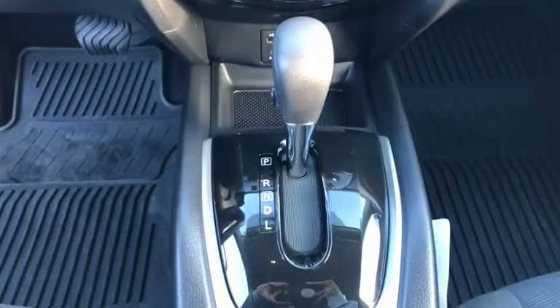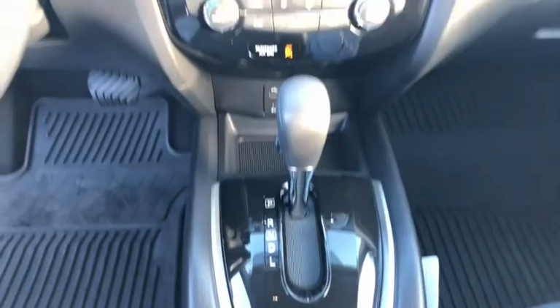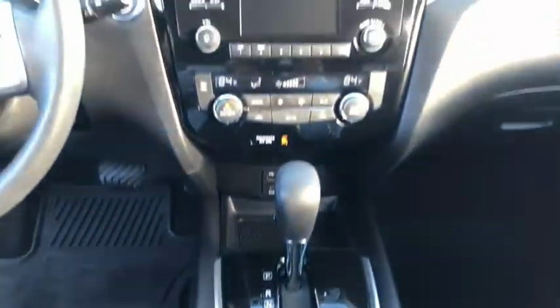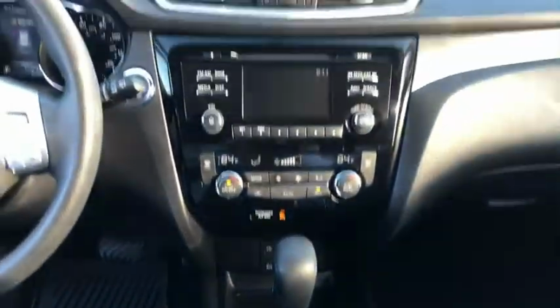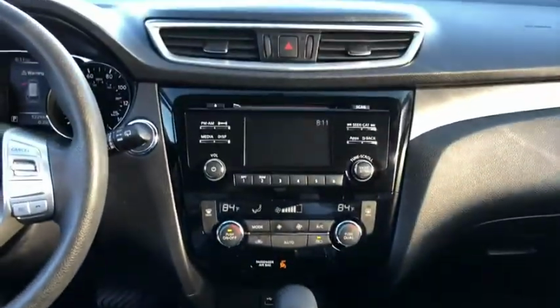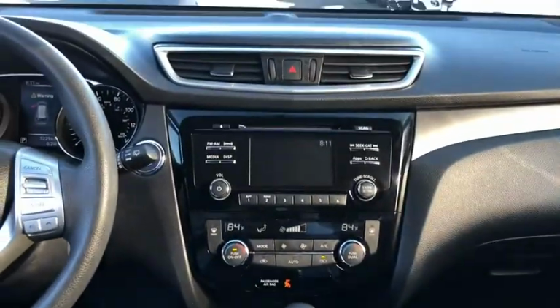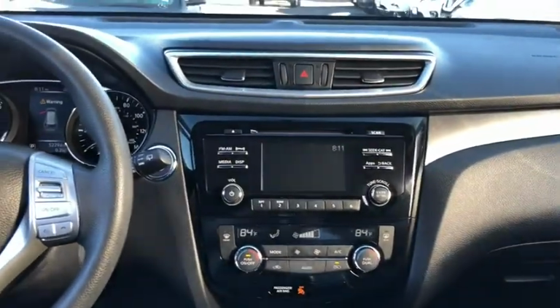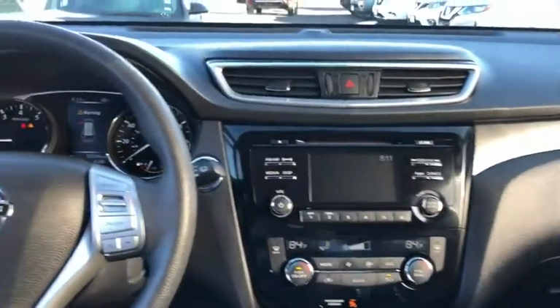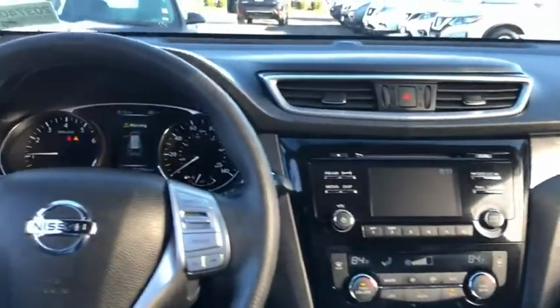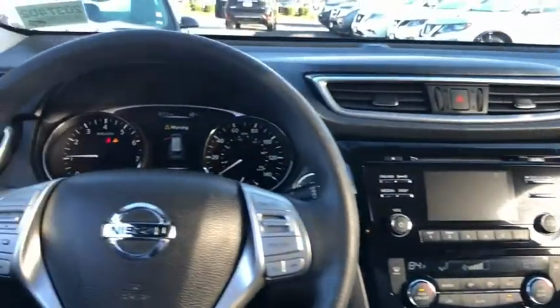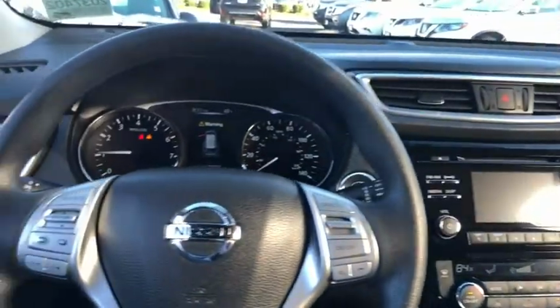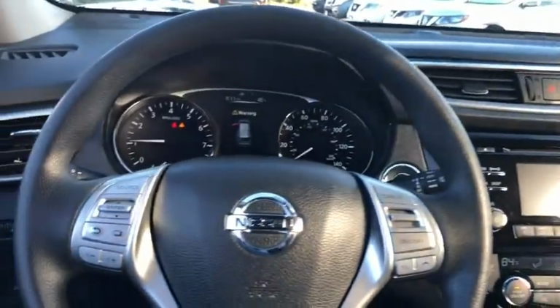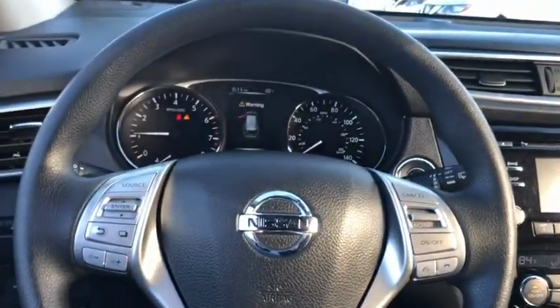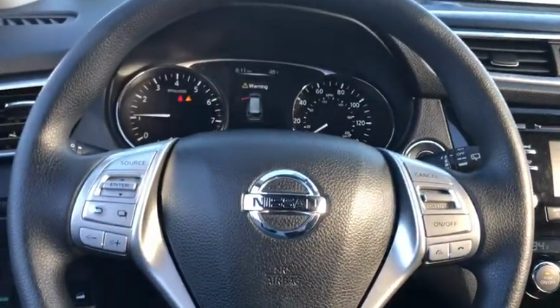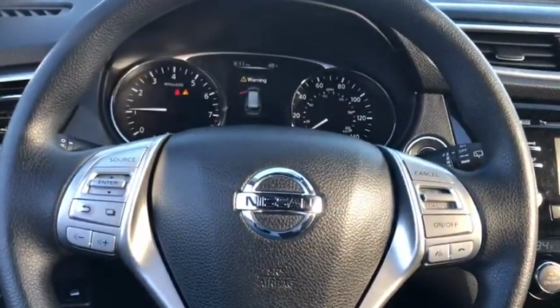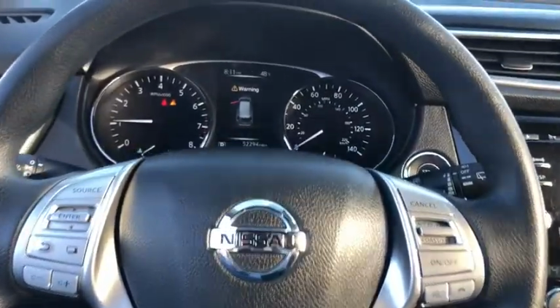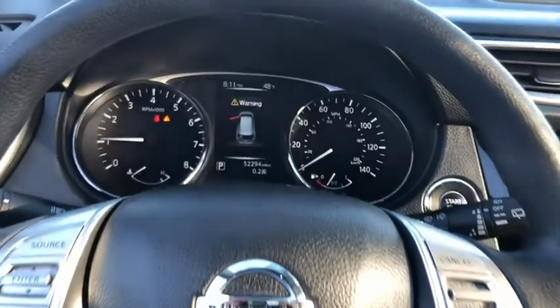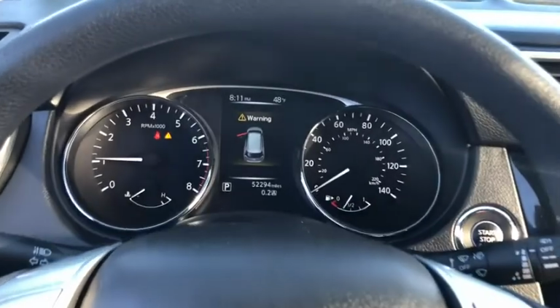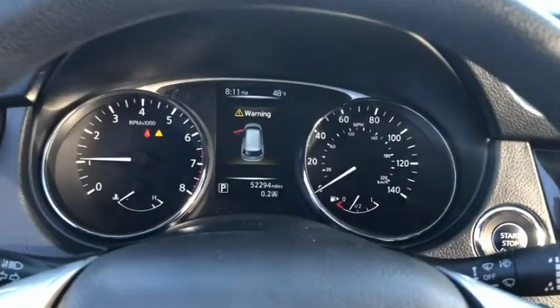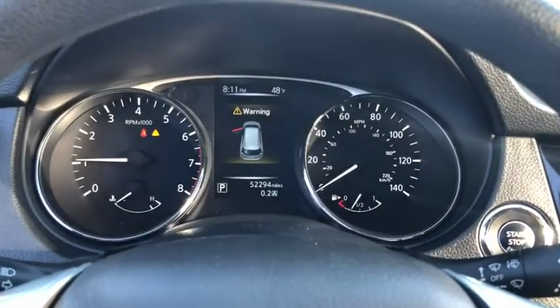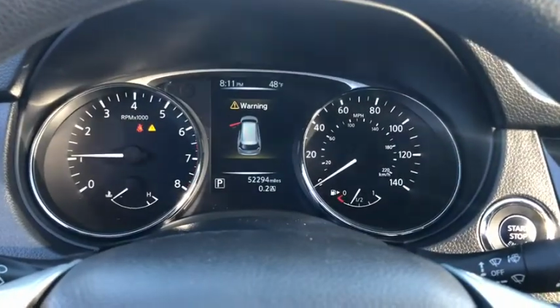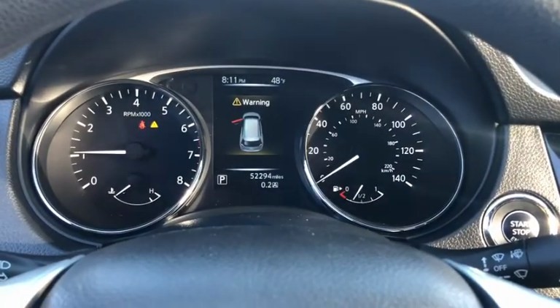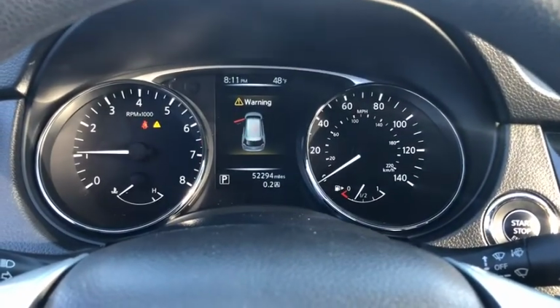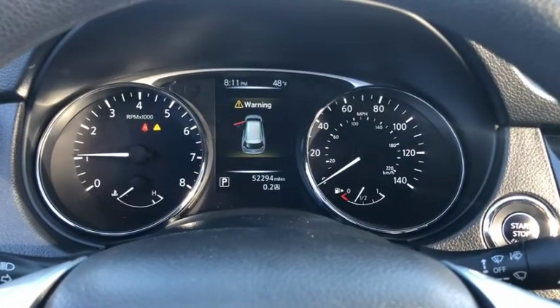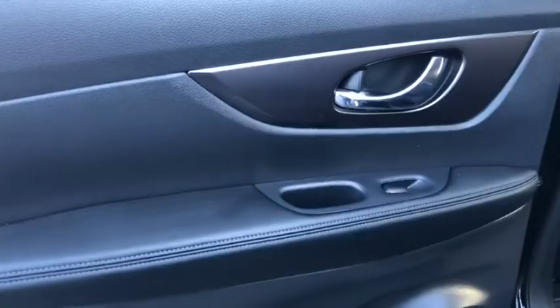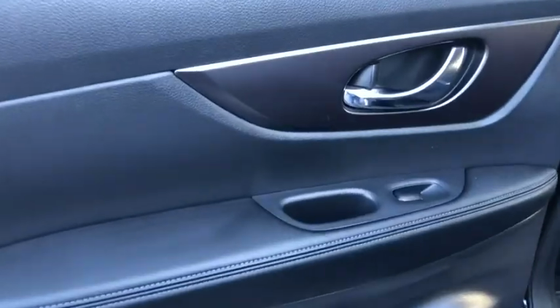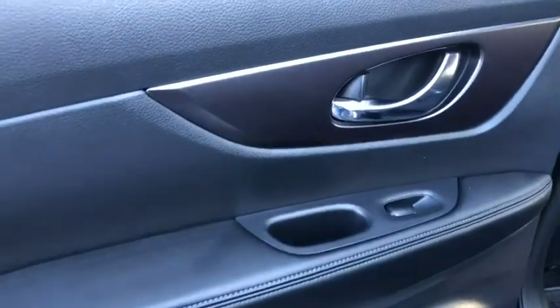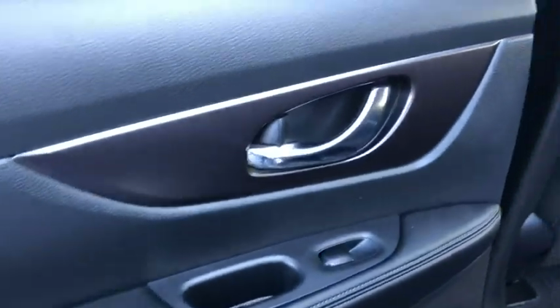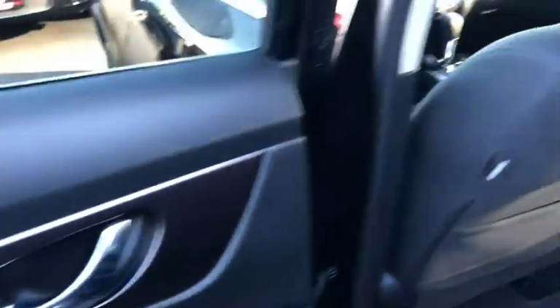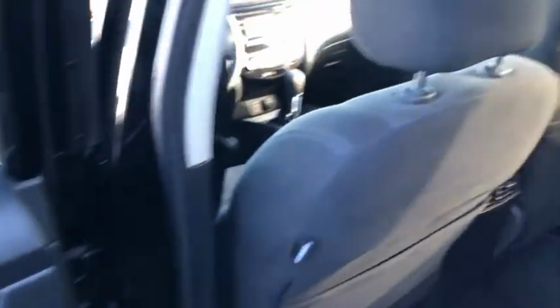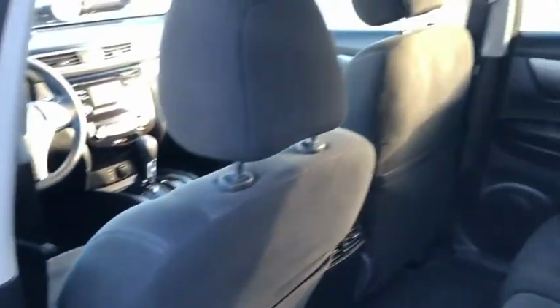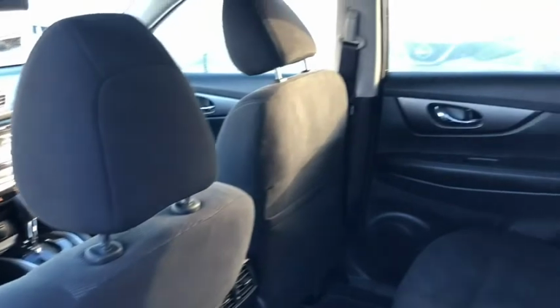Rear defrost, AM-FM stereo radio, auto-off headlights, electronic stability control, bucket seats, child safety locks, CD player. Come take a test drive today.